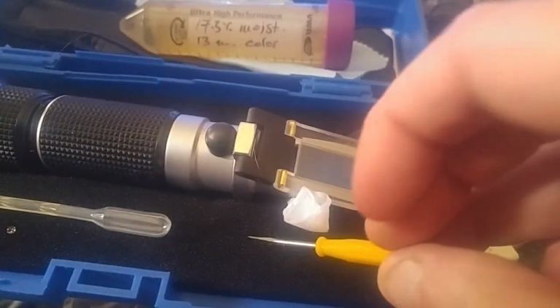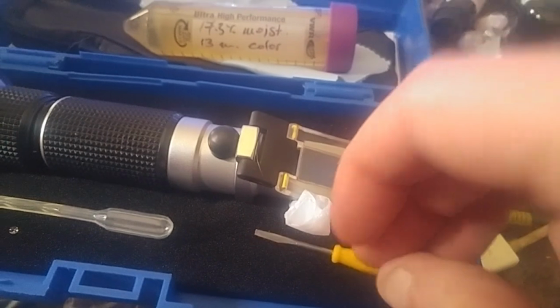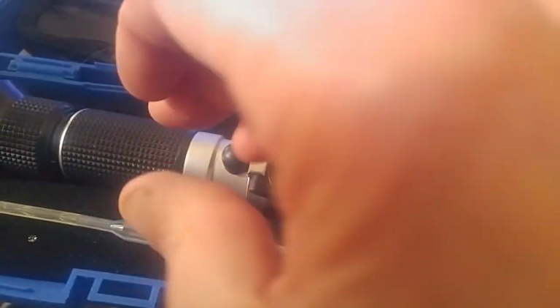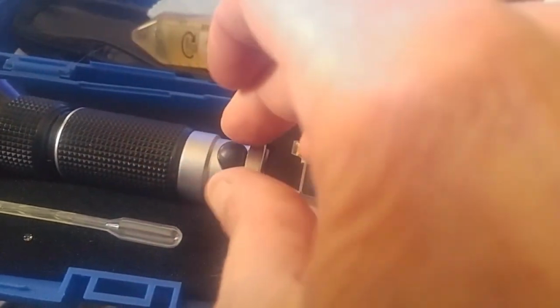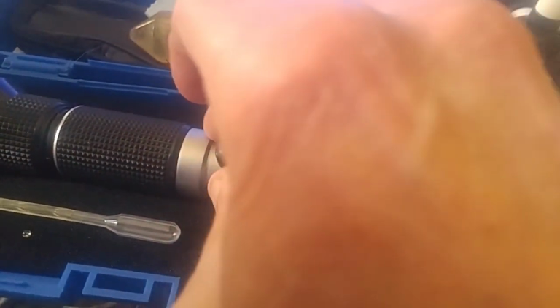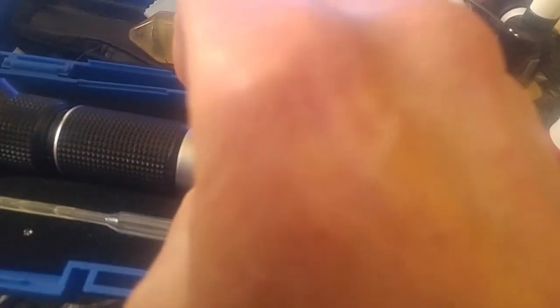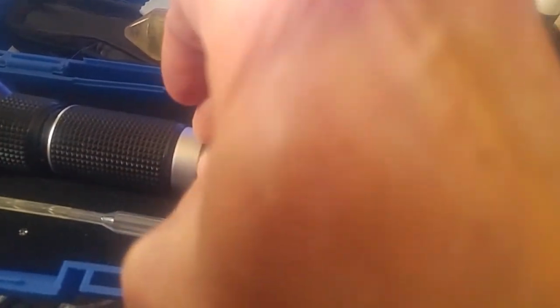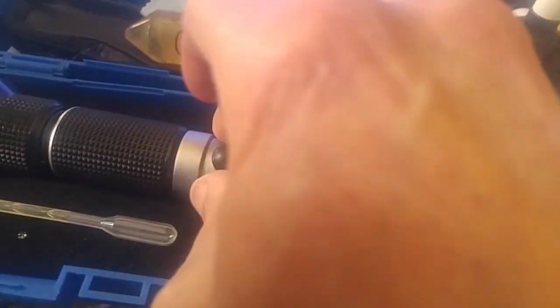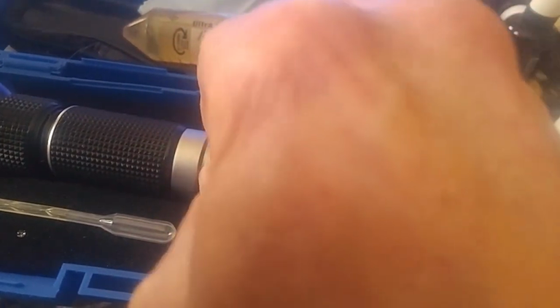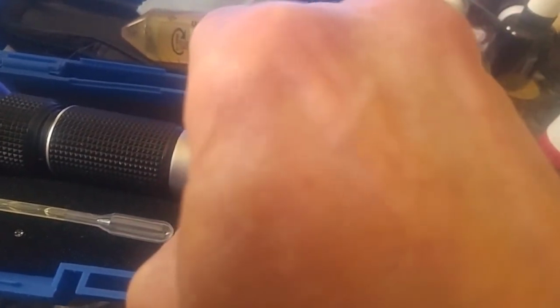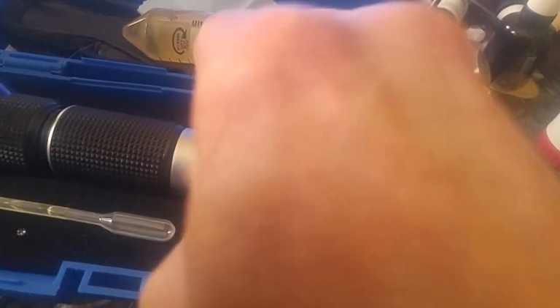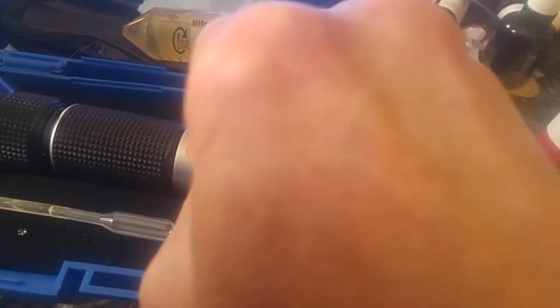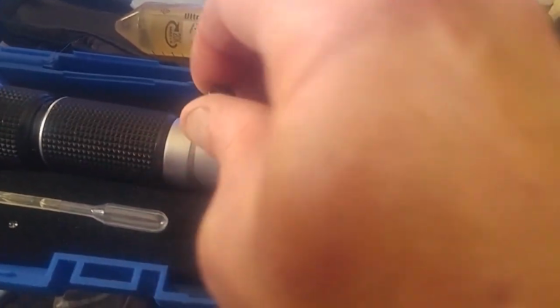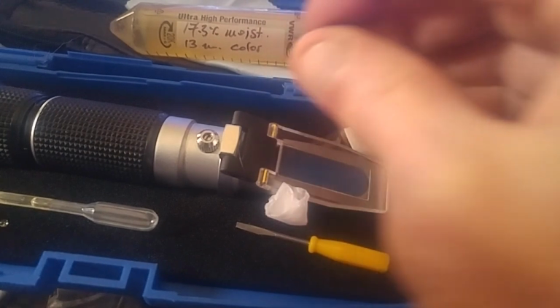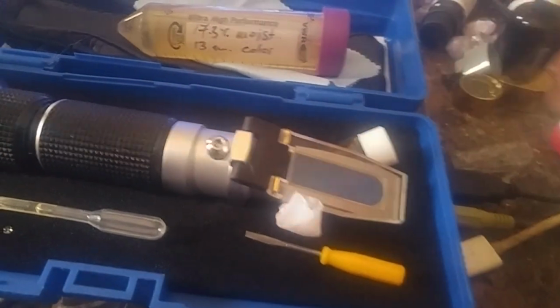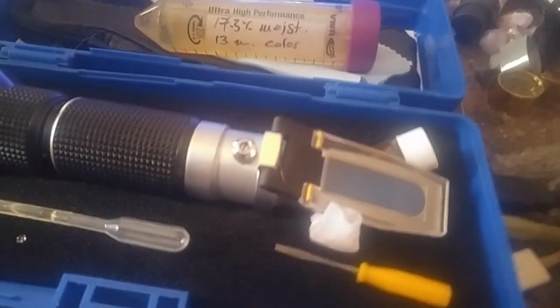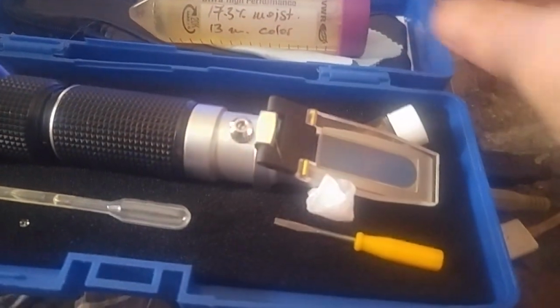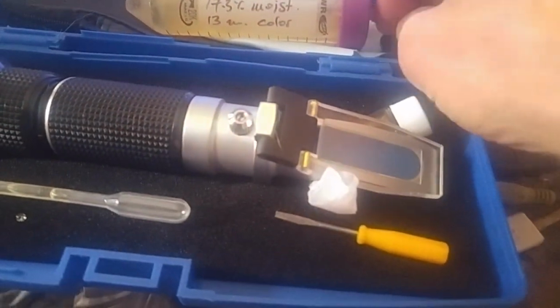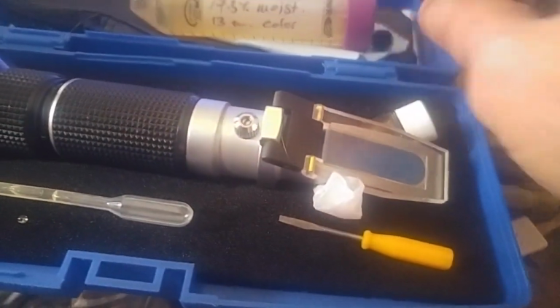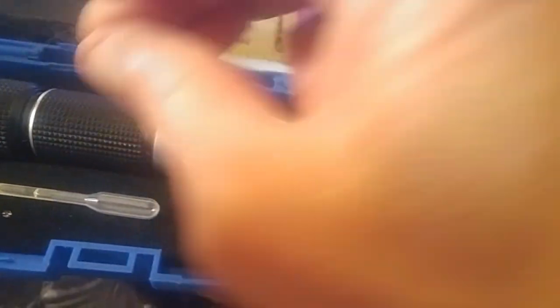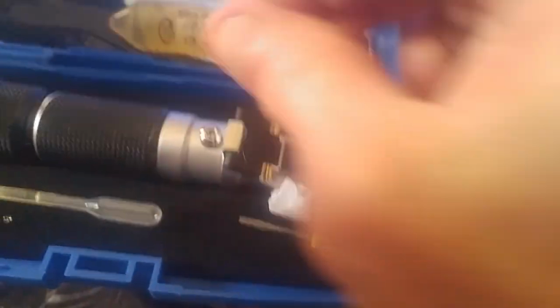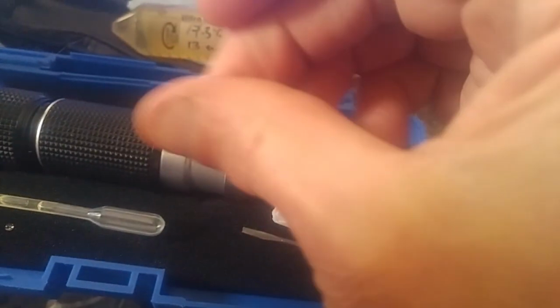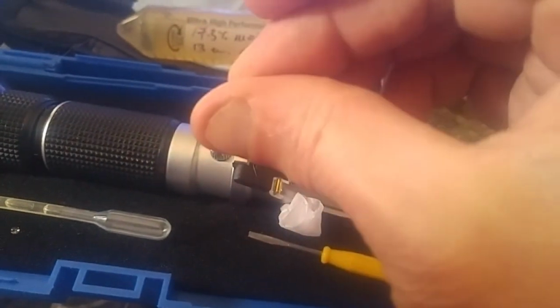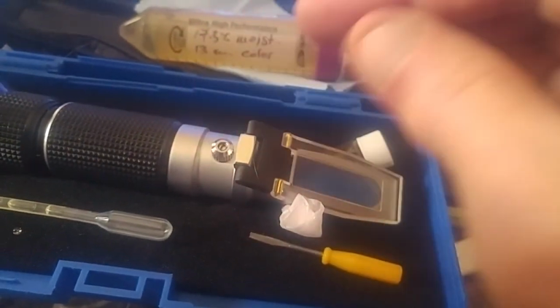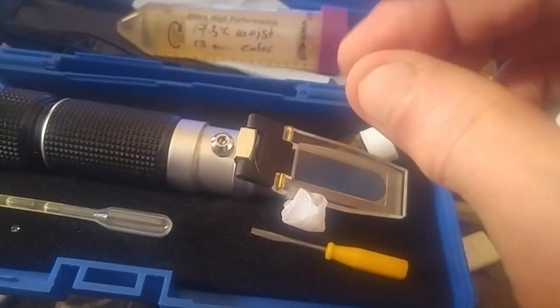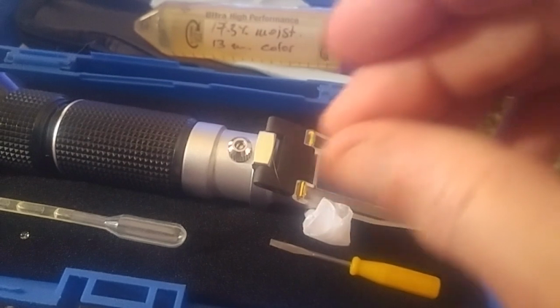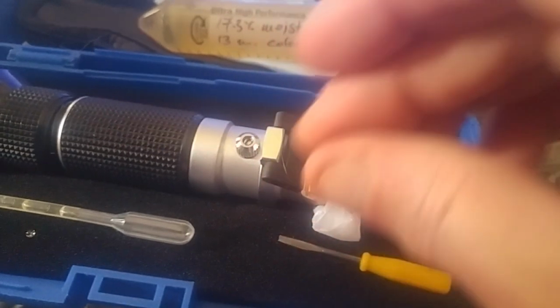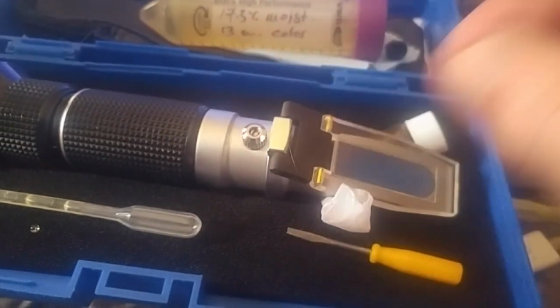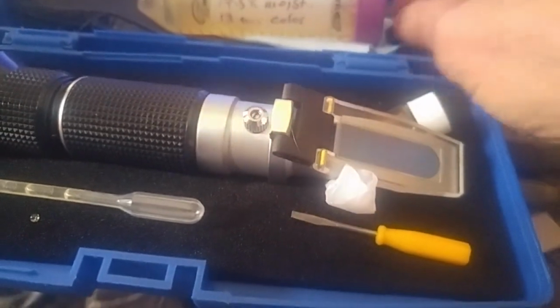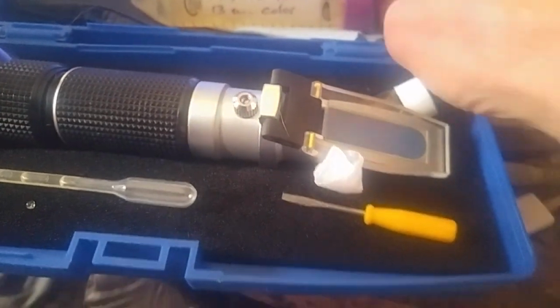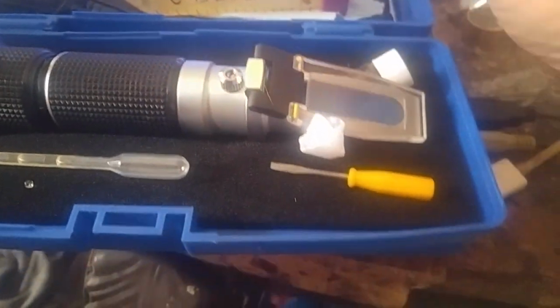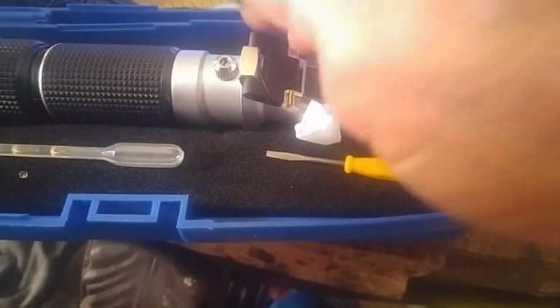It comes with these two things. All you do is pop this little rubber lid off and there's a screw right there. You unloosen the screw and then you turn that back and forth — that's if you have to calibrate it.